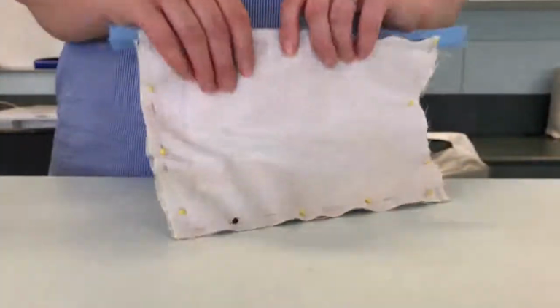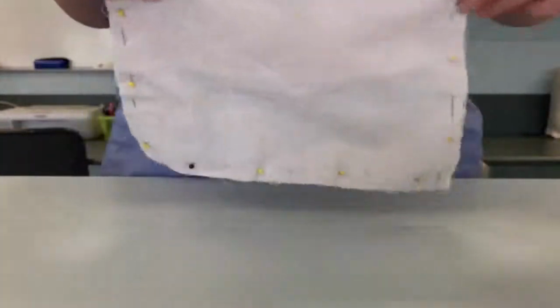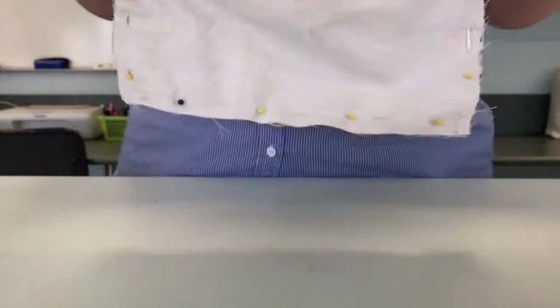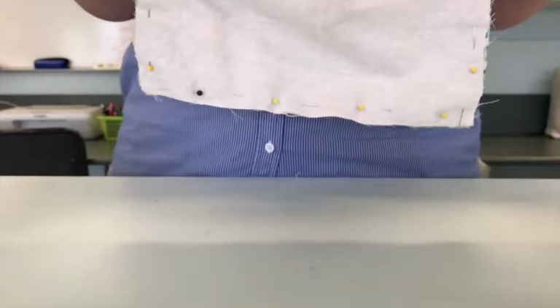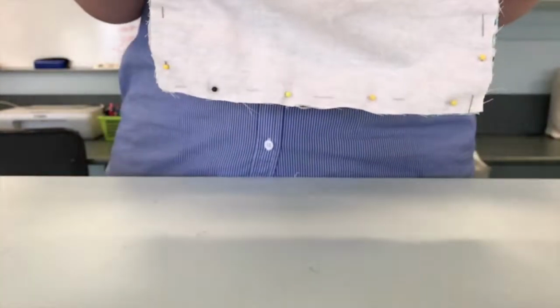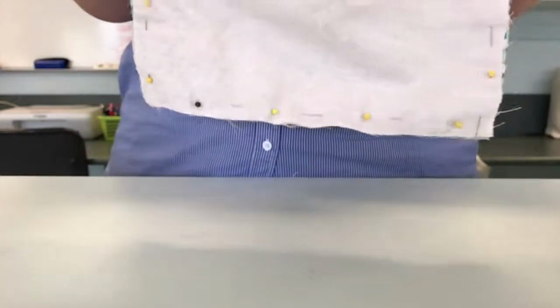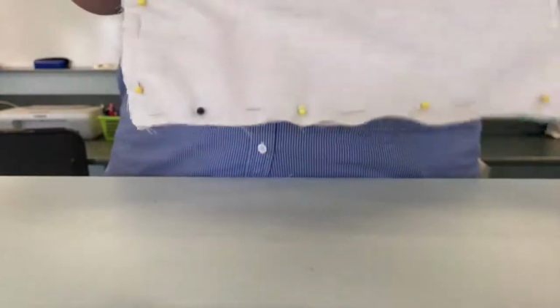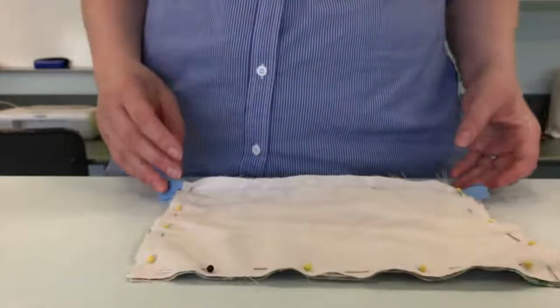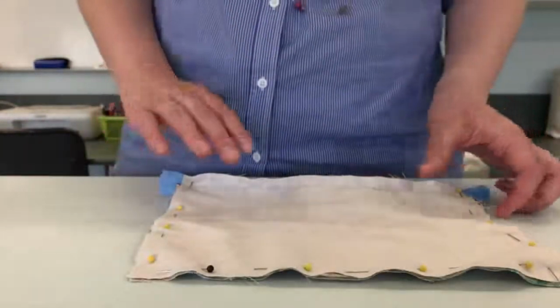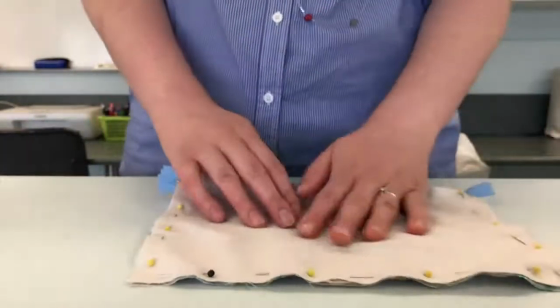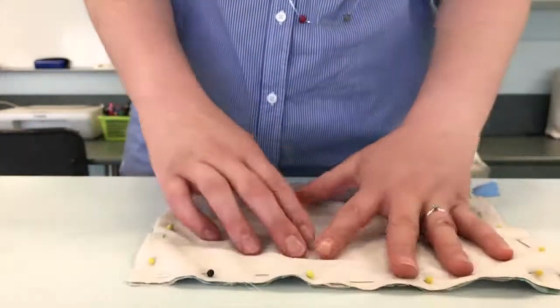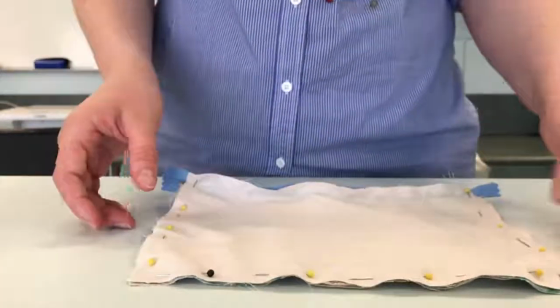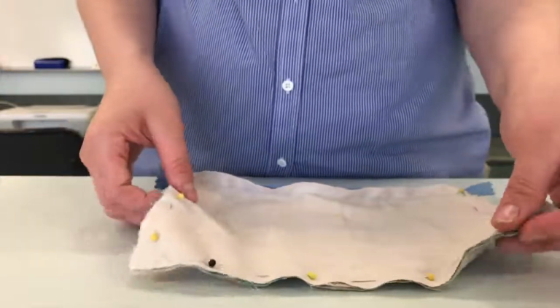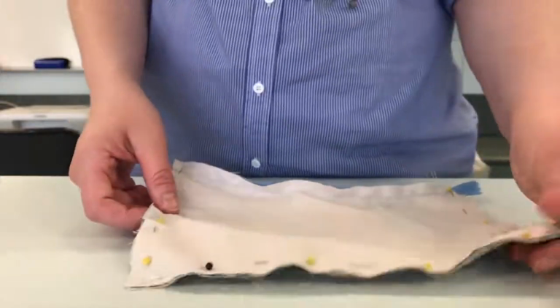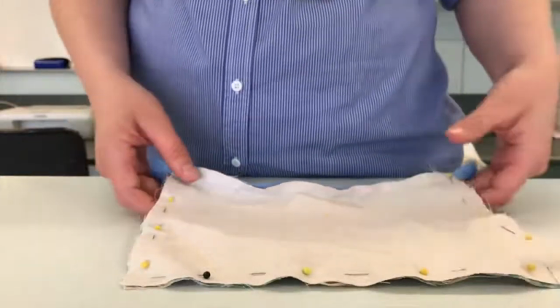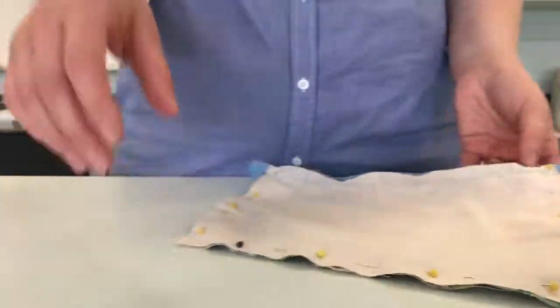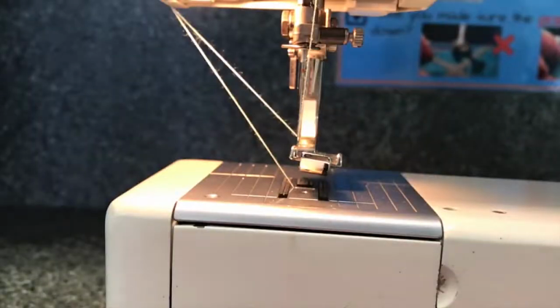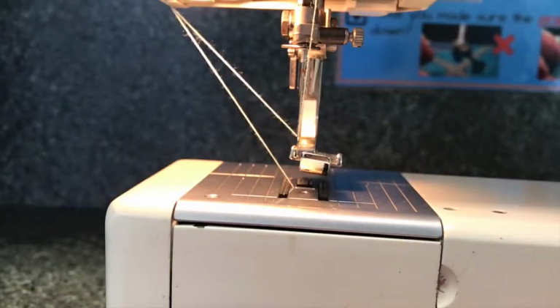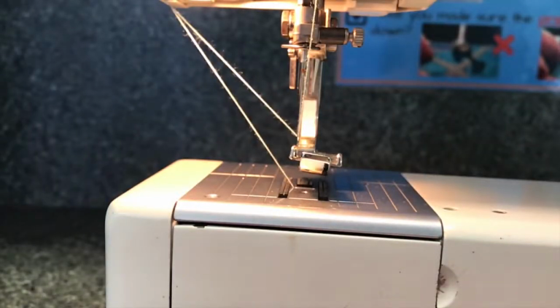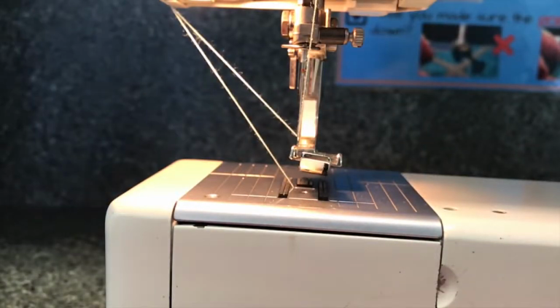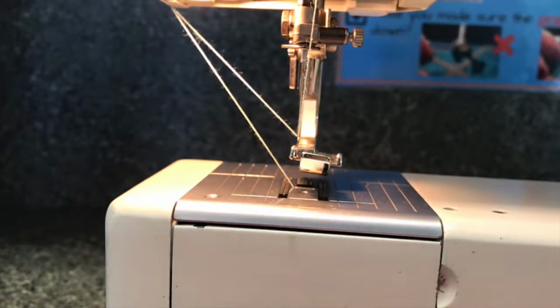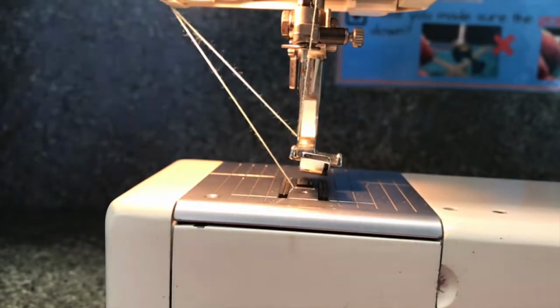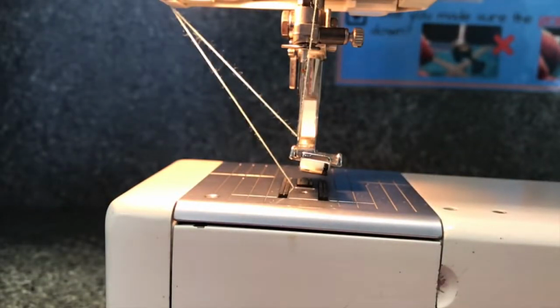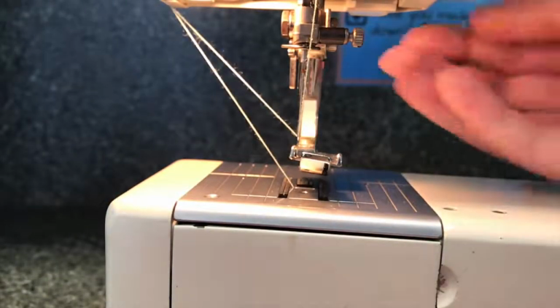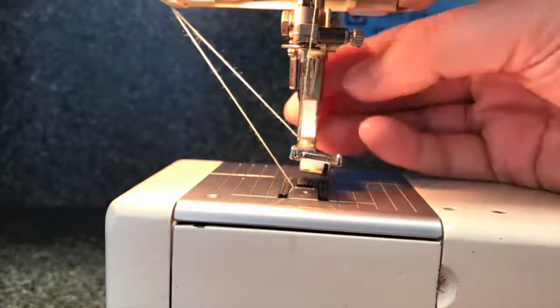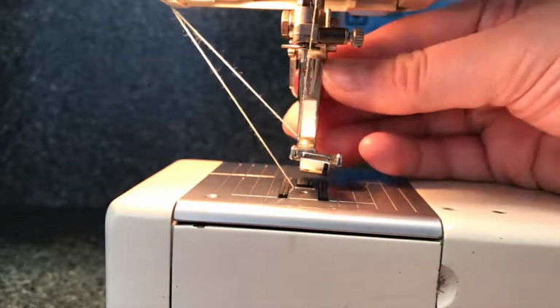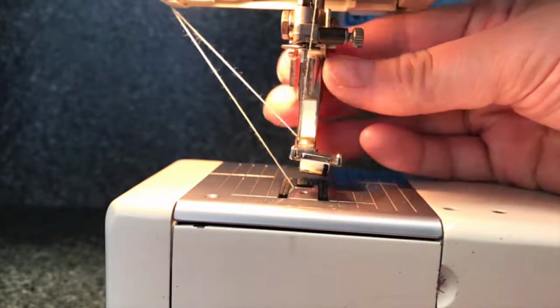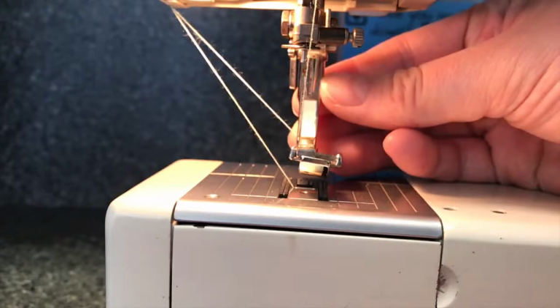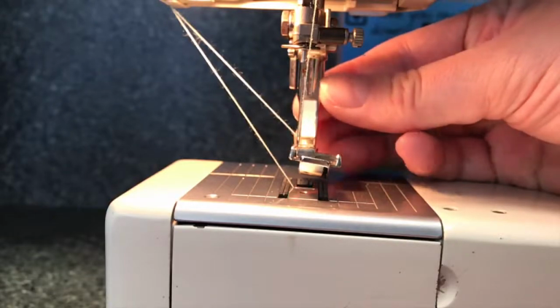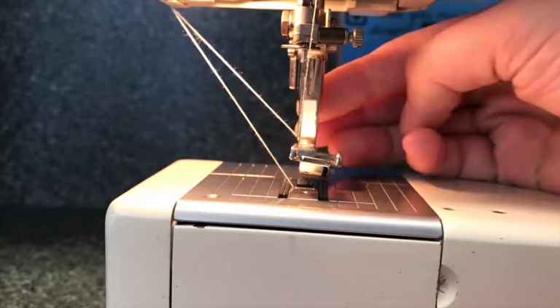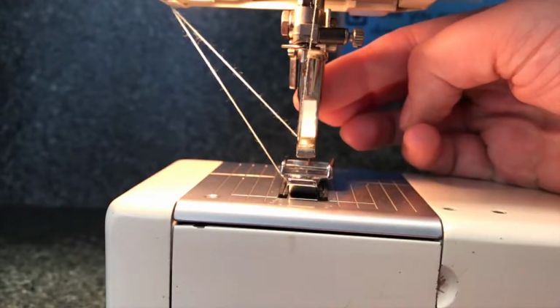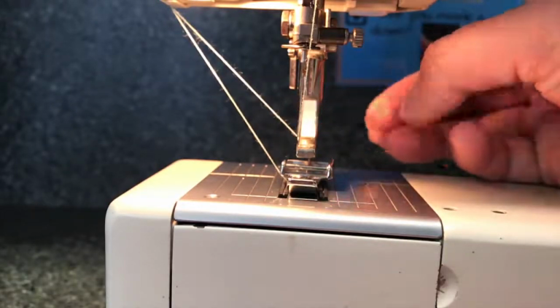Now that's pinned all the way around the edges, I'm going to go over to the sewing machine. For this part I can just remove the zipper foot by pressing the red button at the back.